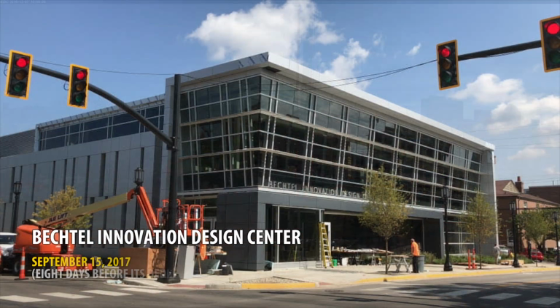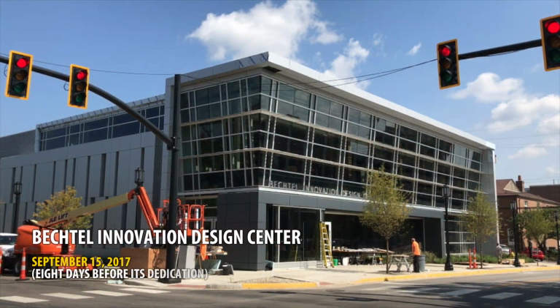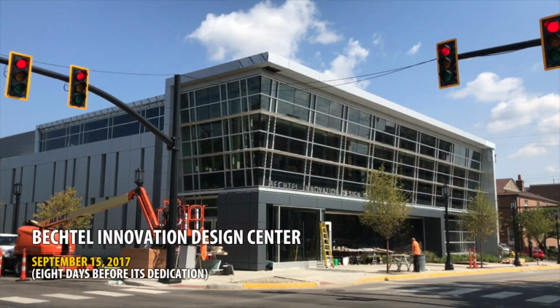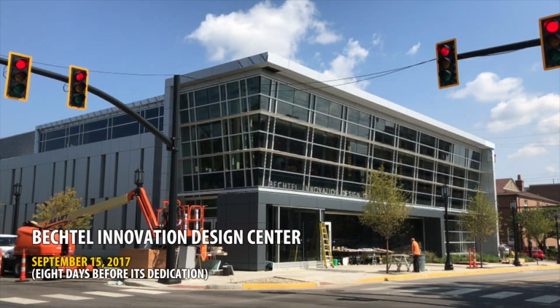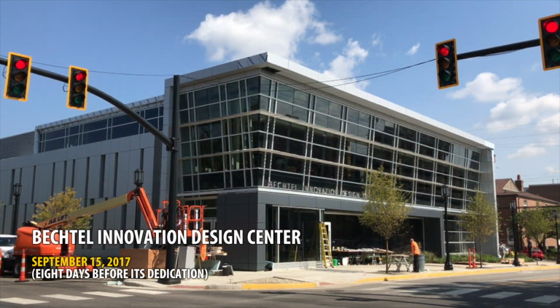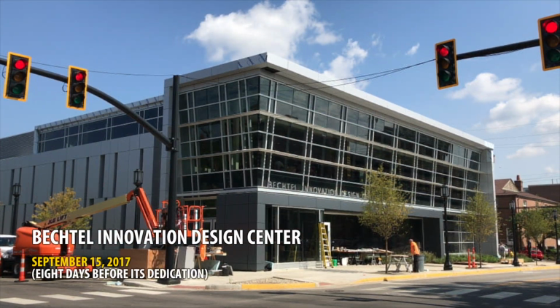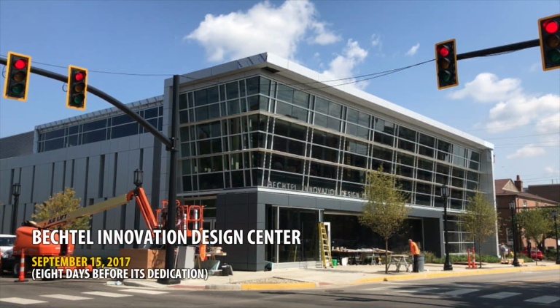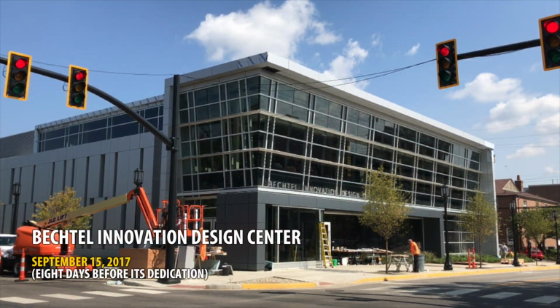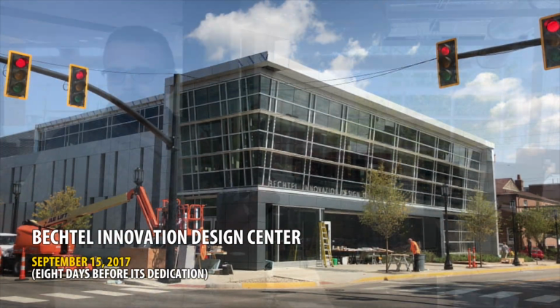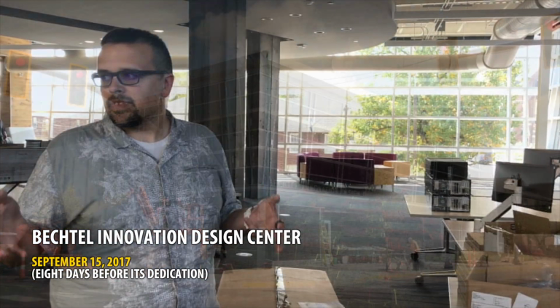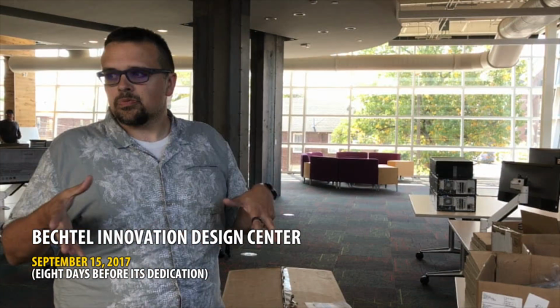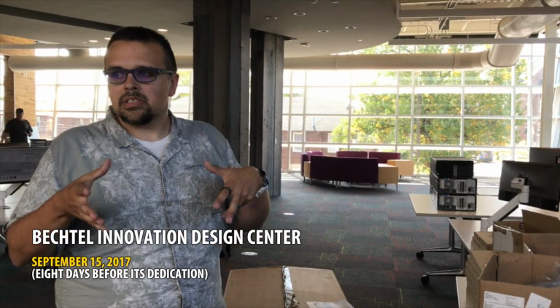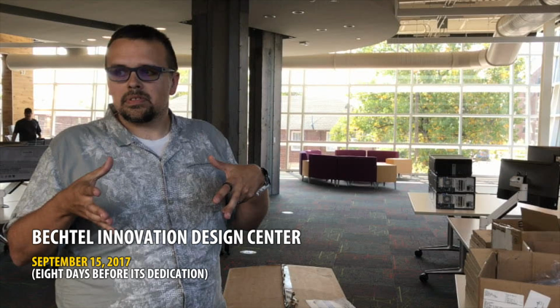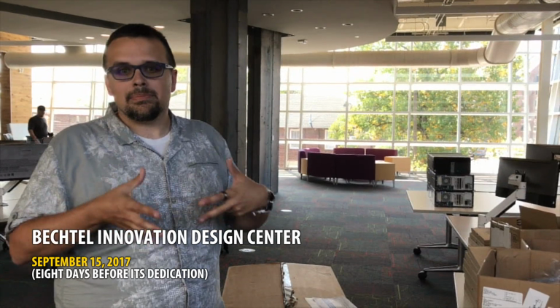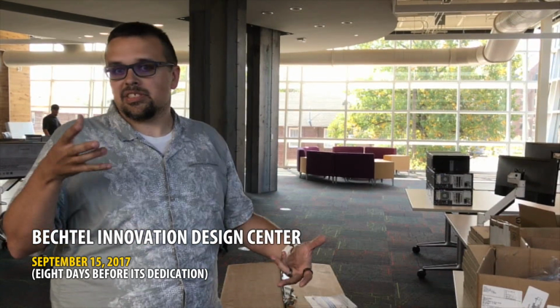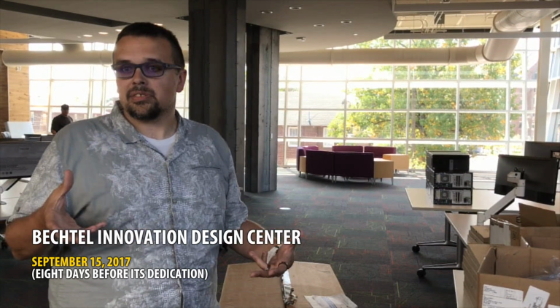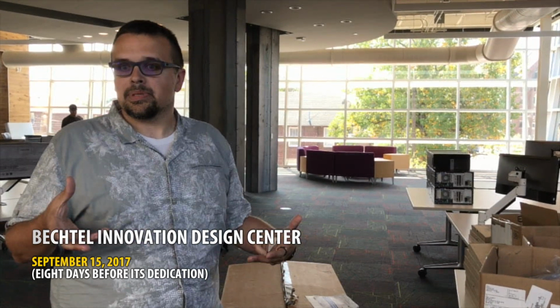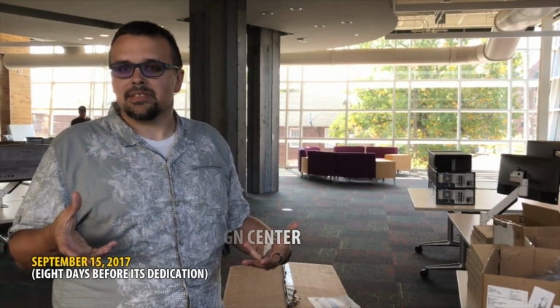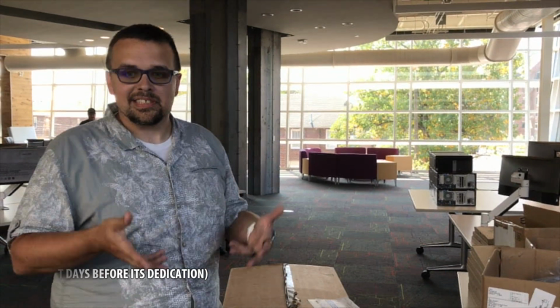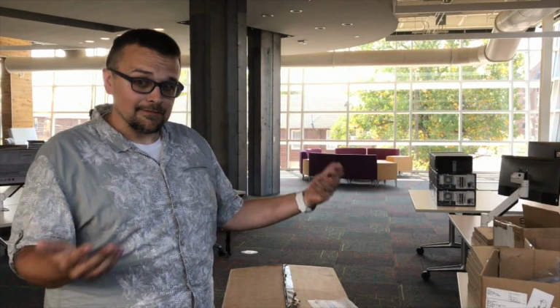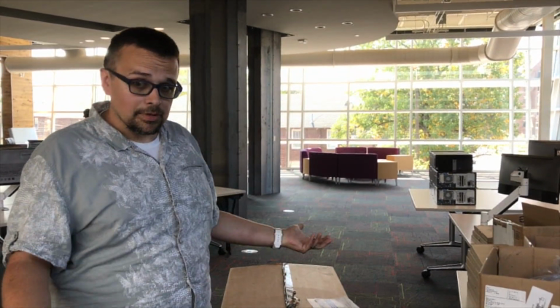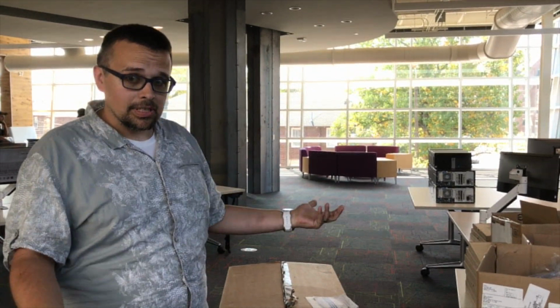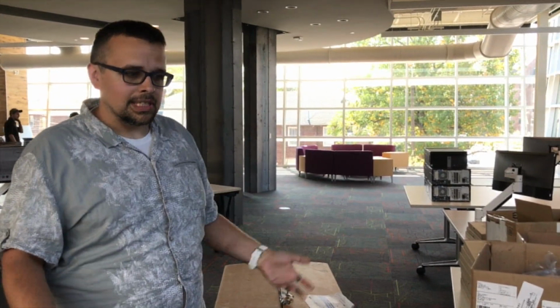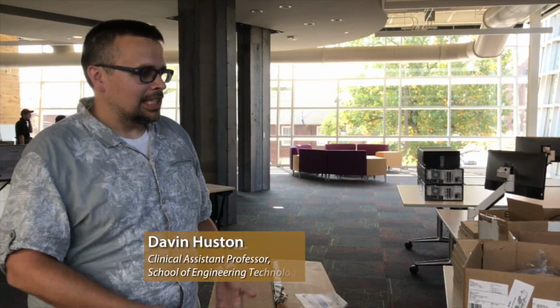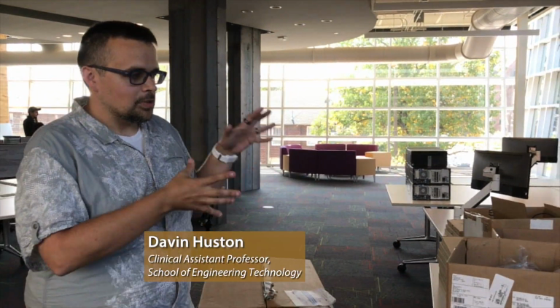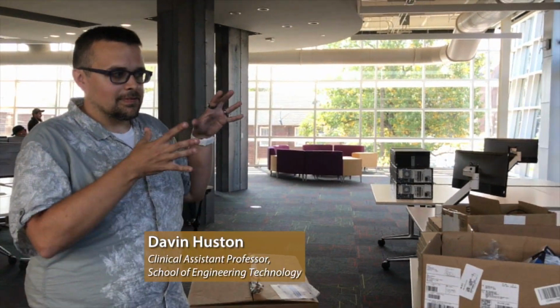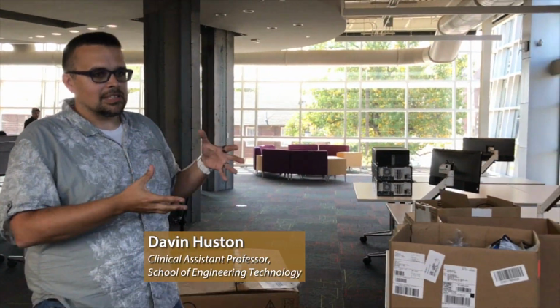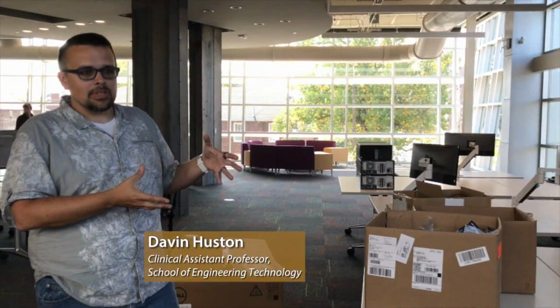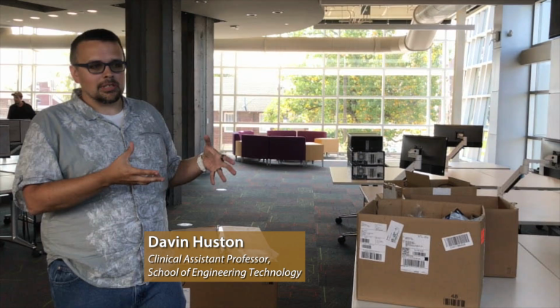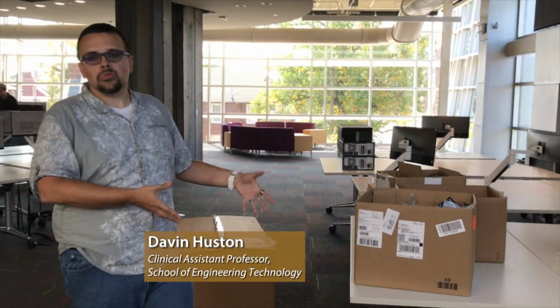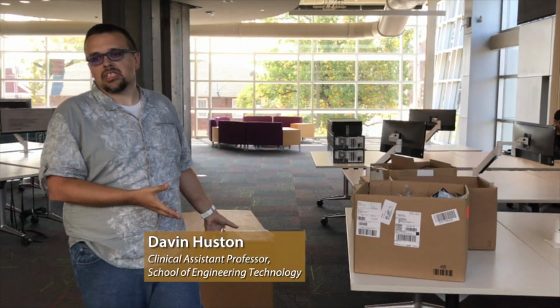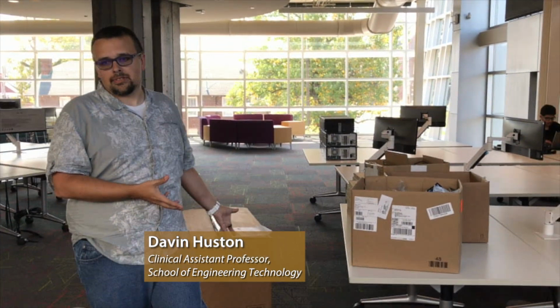Welcome to the Bechtel Innovation Design Center. This is where the design process starts in the building. This is the second floor area, and more specifically, this is where our computer workstations are.